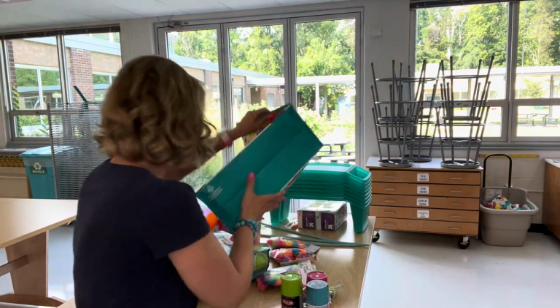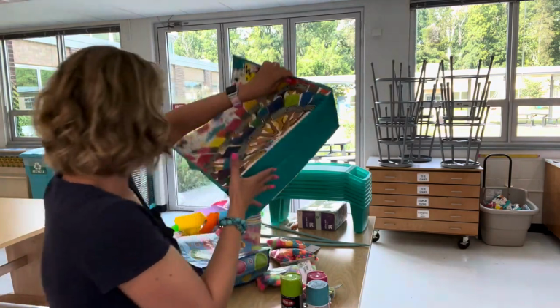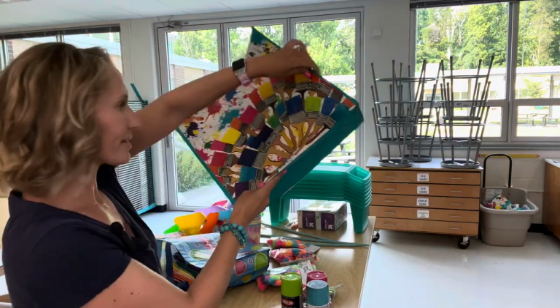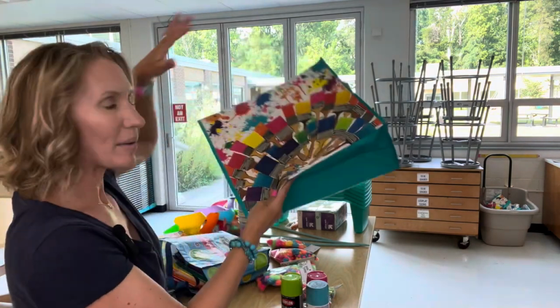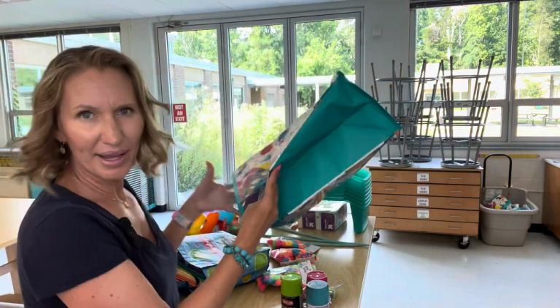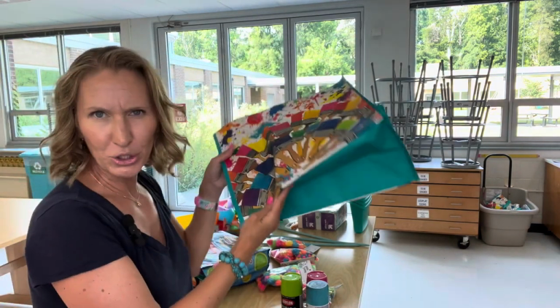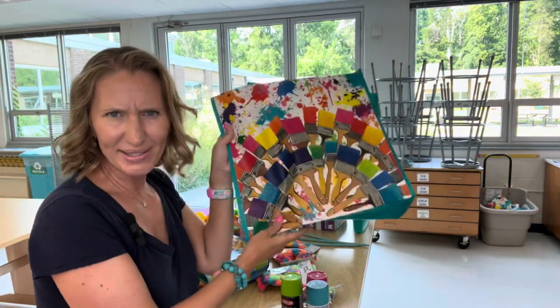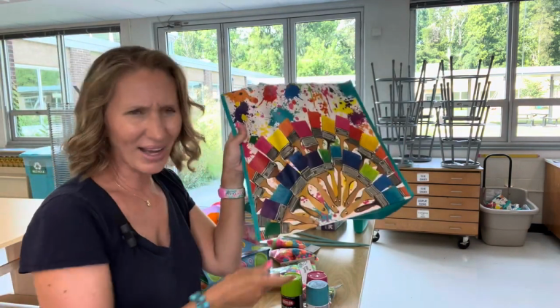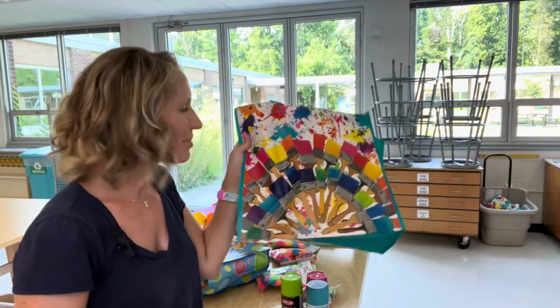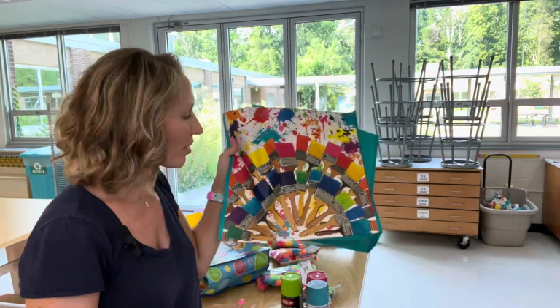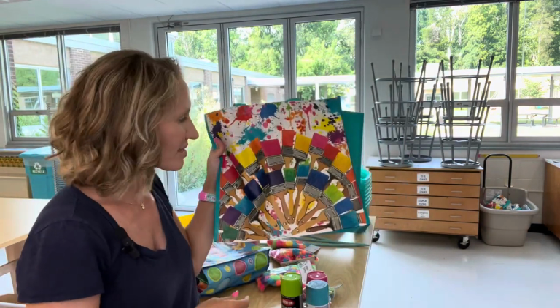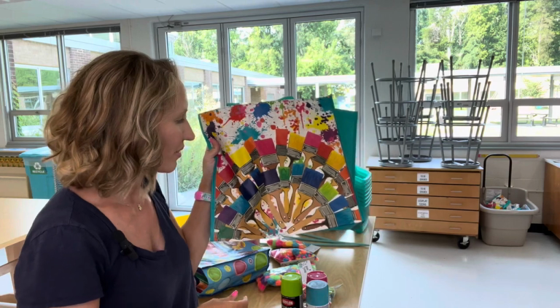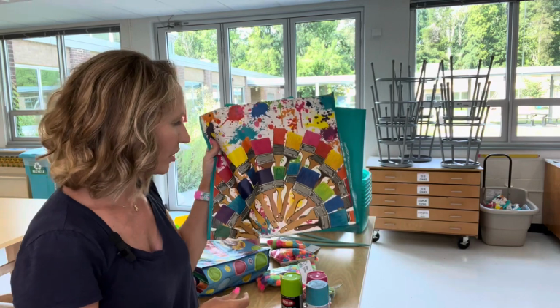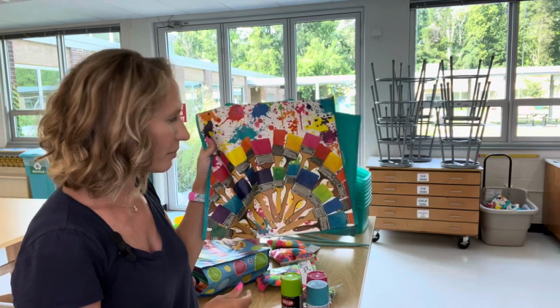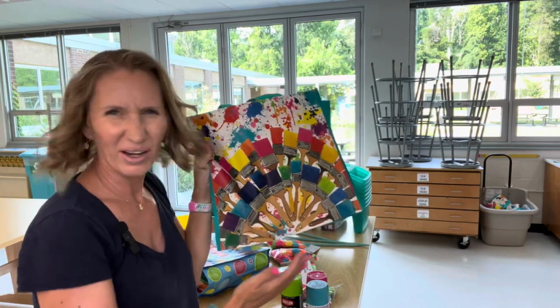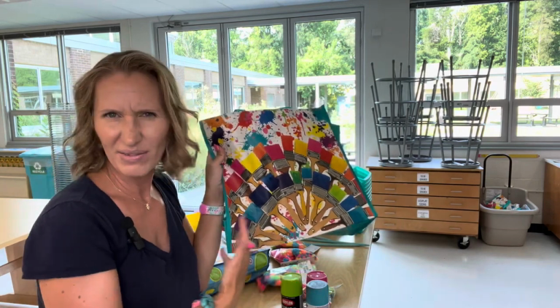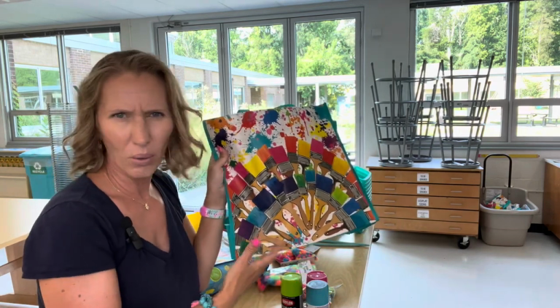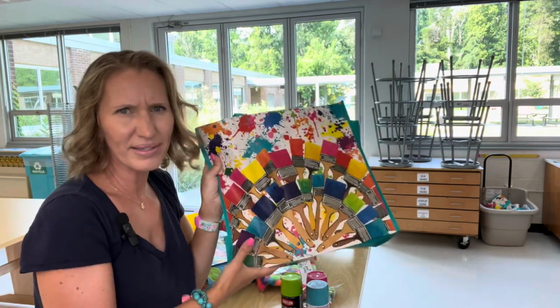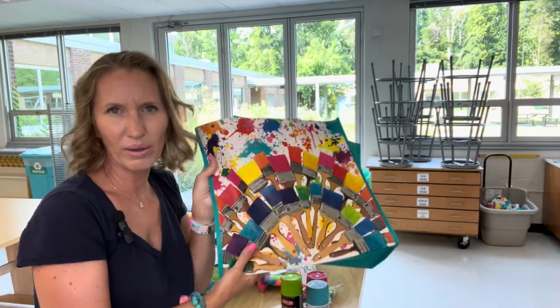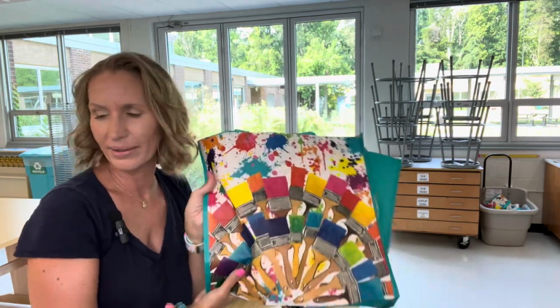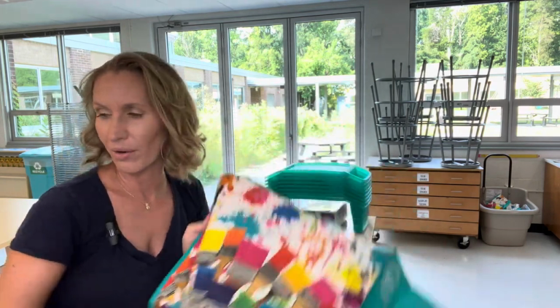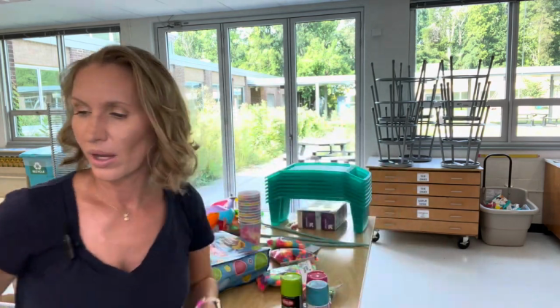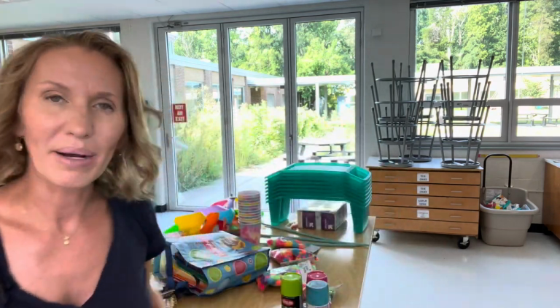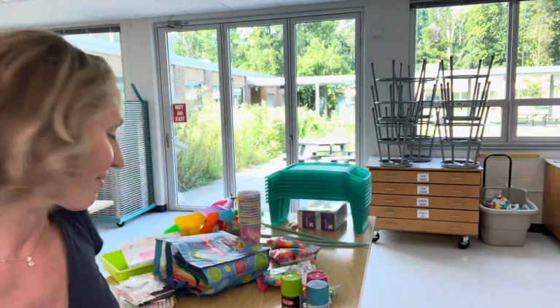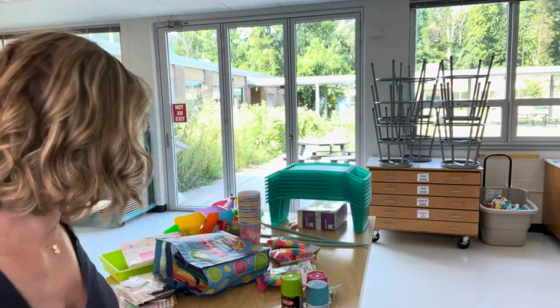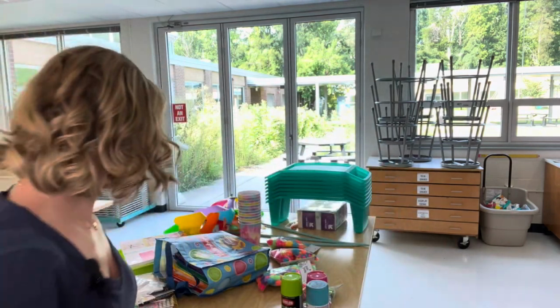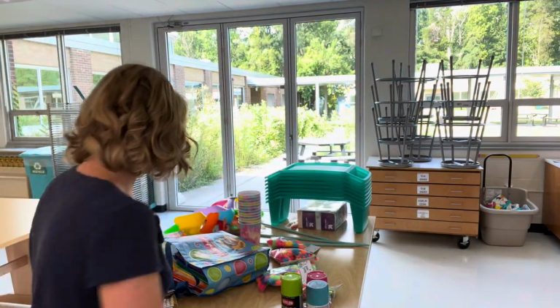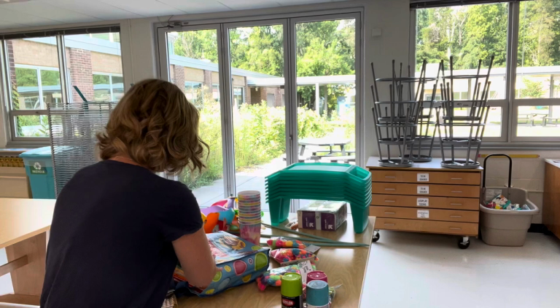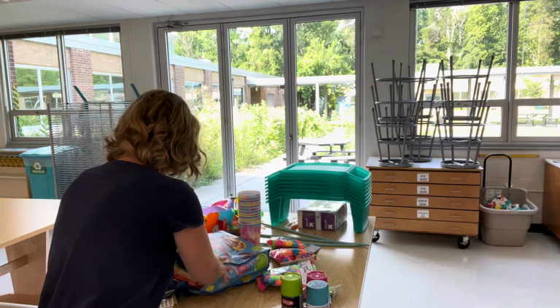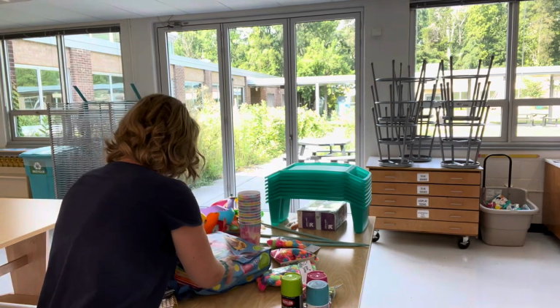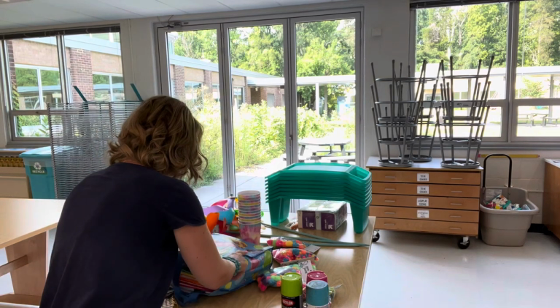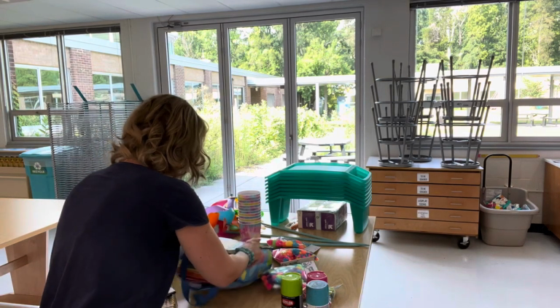I picked up these little bags at Marshall's. I've gotten some of these in the past, but they suckered me in because now they have small ones — 99 cents at Marshall's.